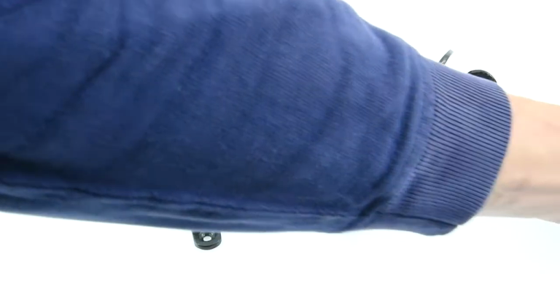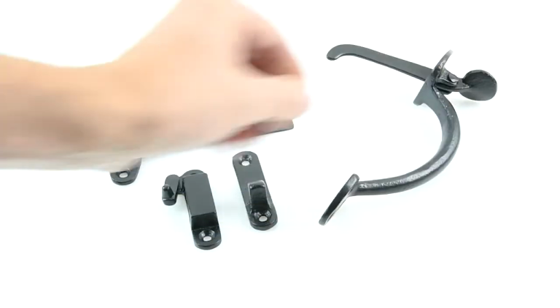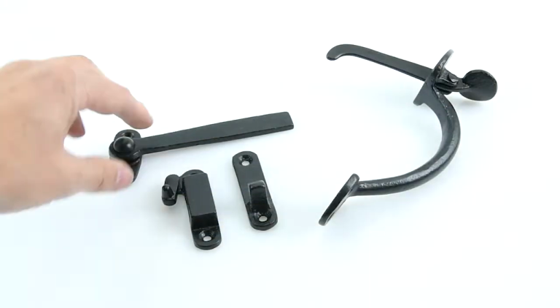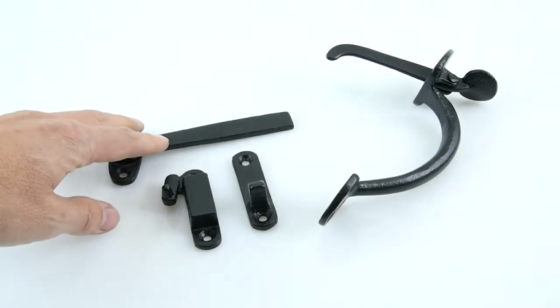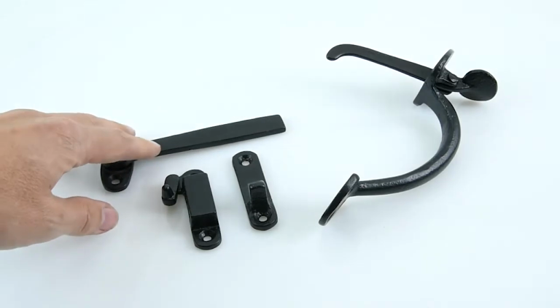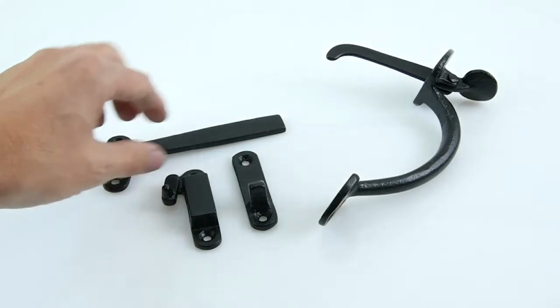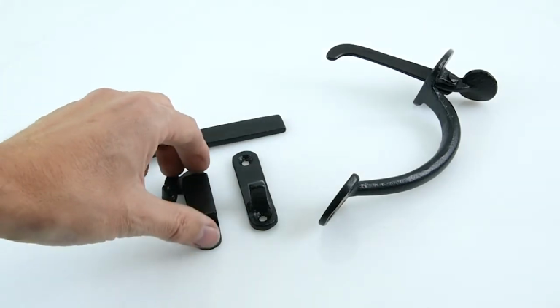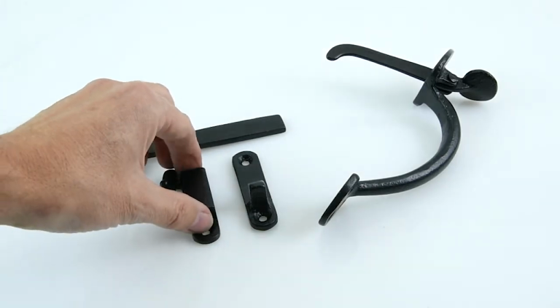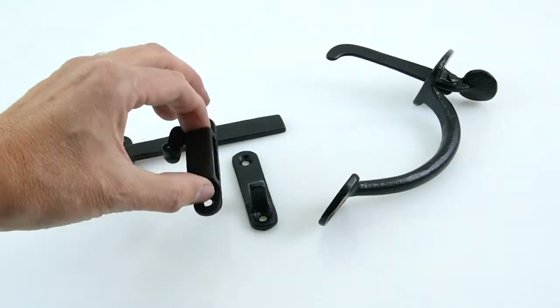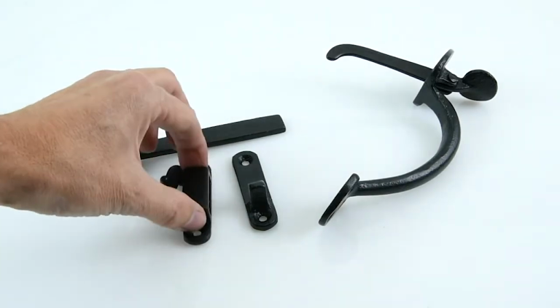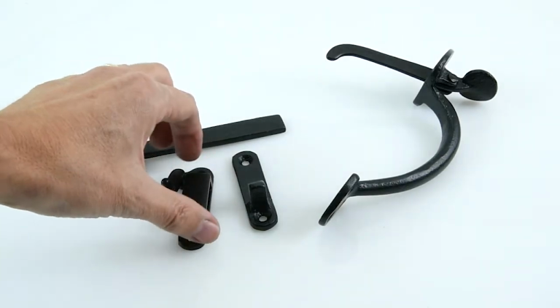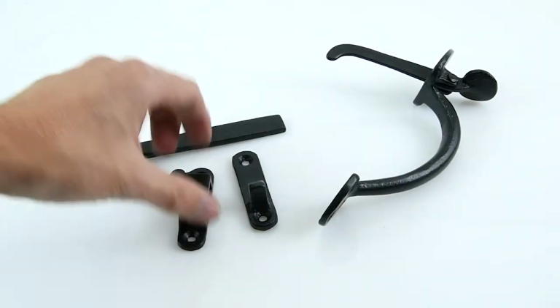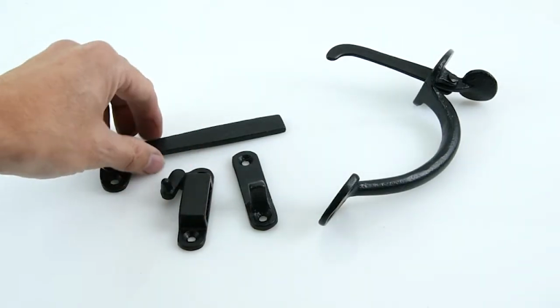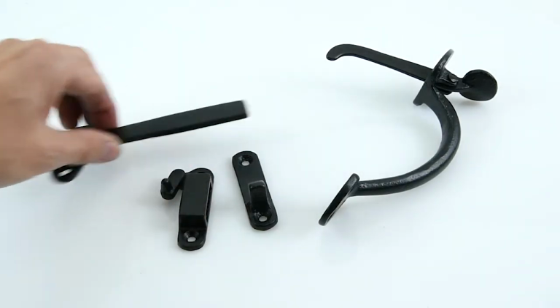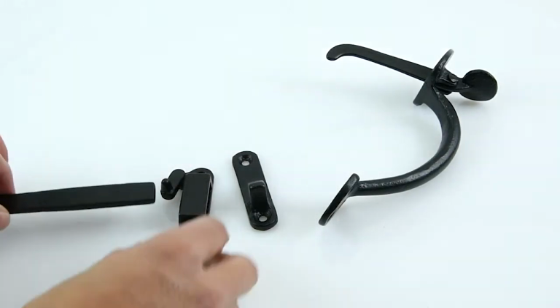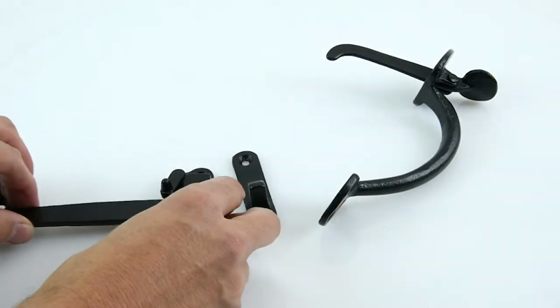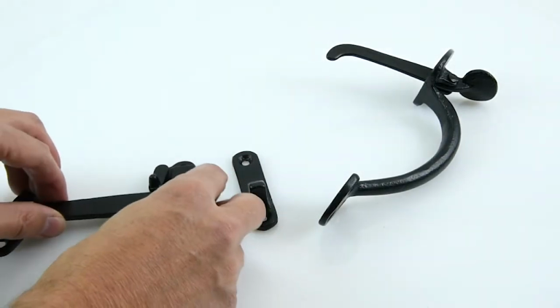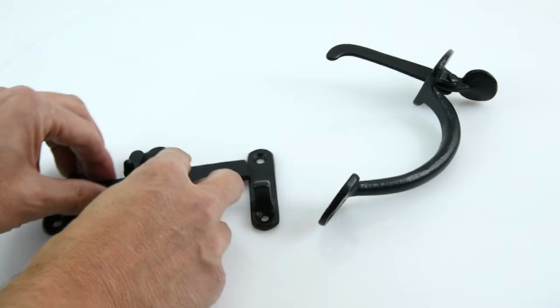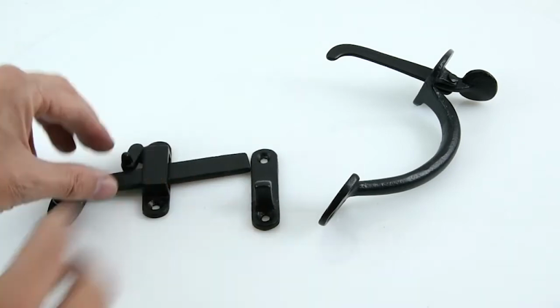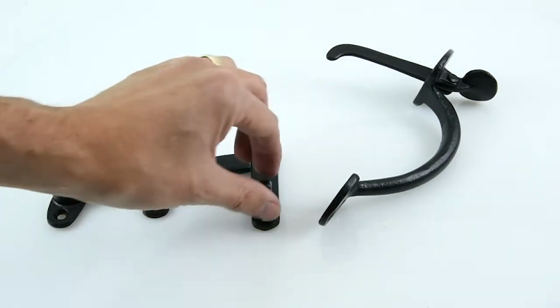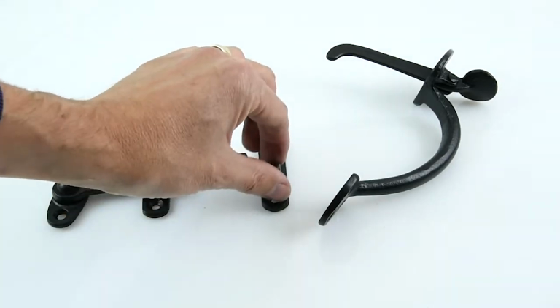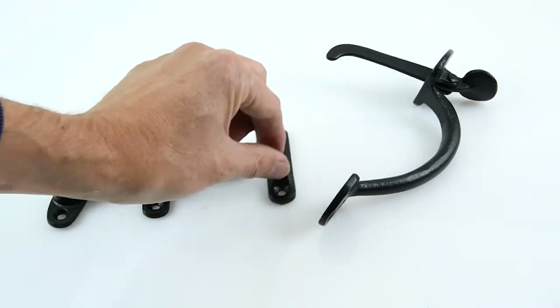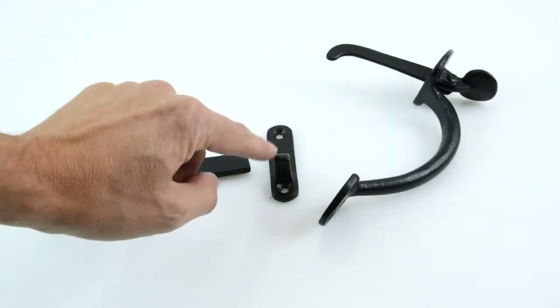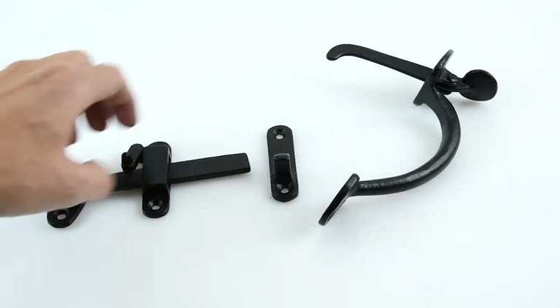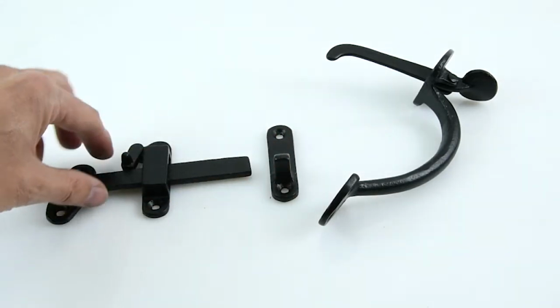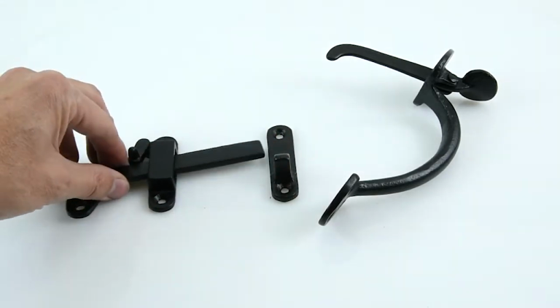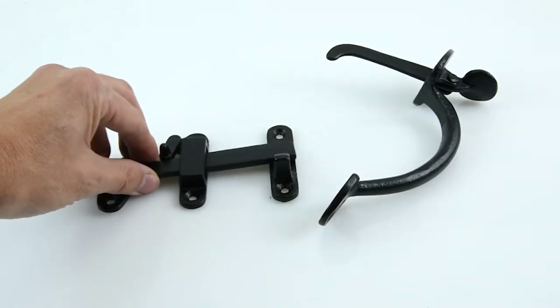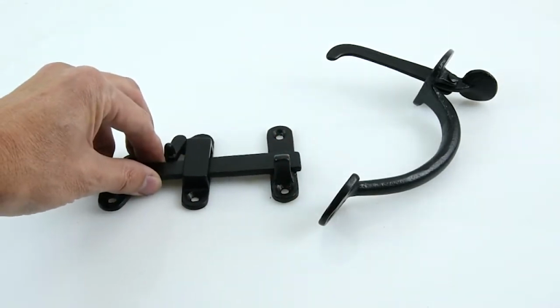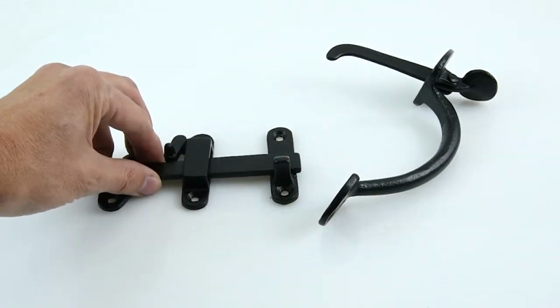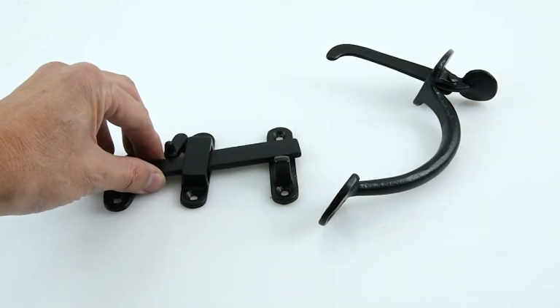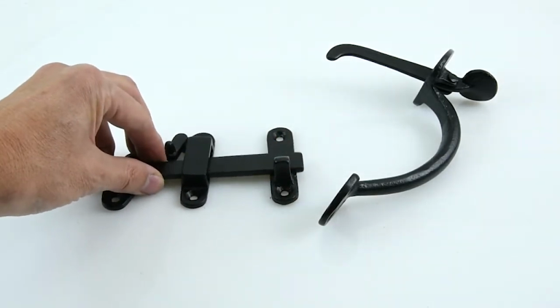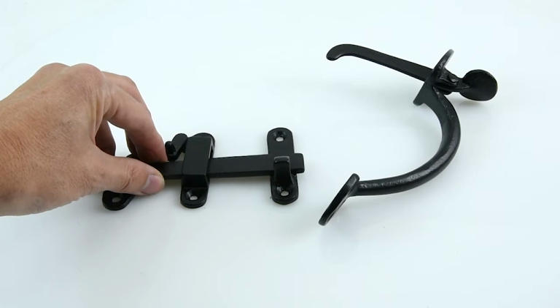The set itself also comes with the staple that you need to put through your latch, and it also comes with a keep, which is the part that goes on your door frame that the latch just drops into.